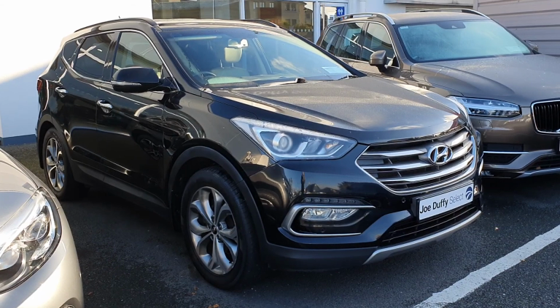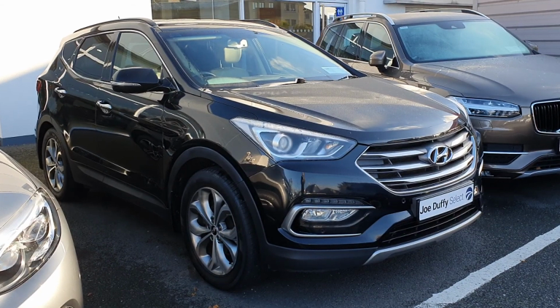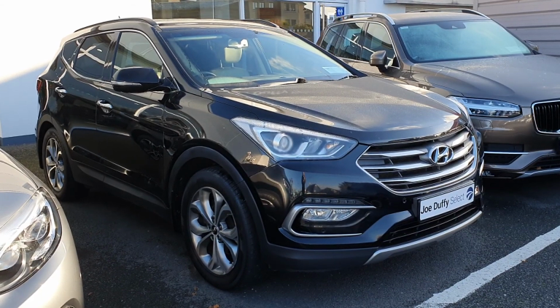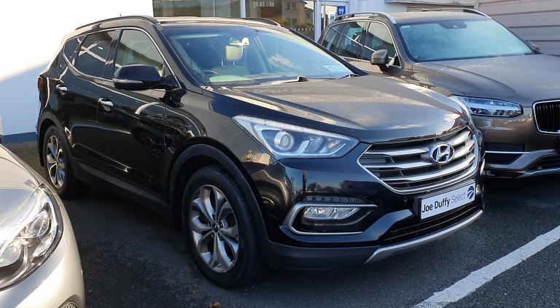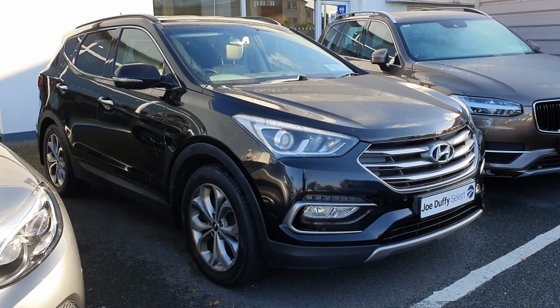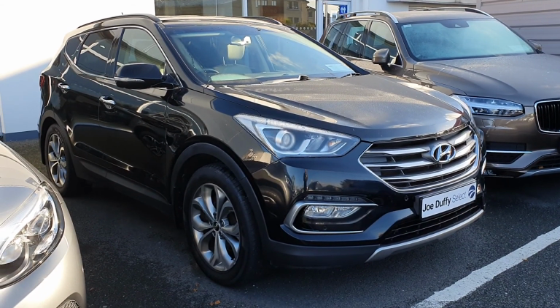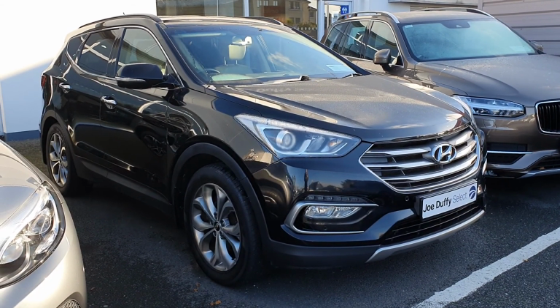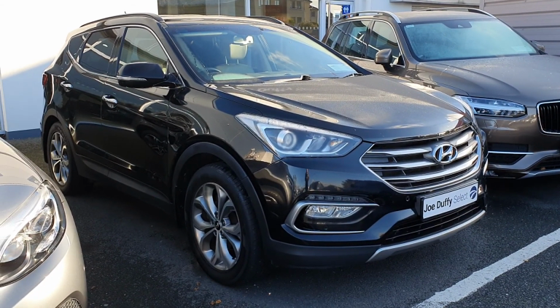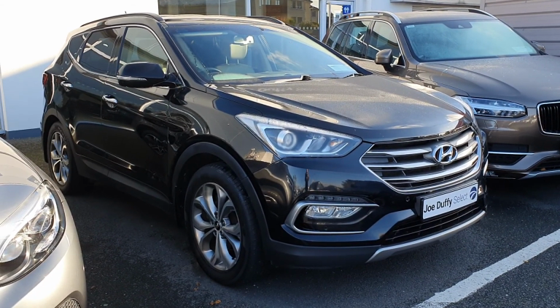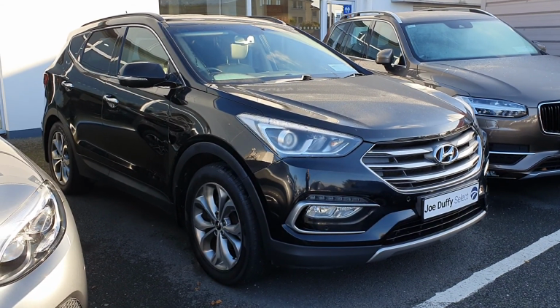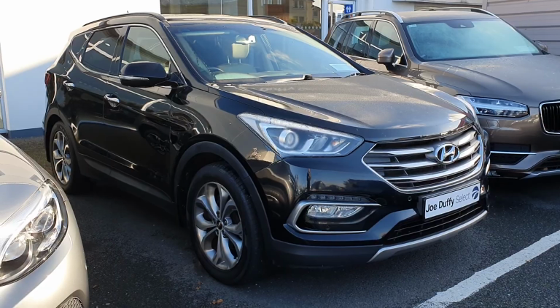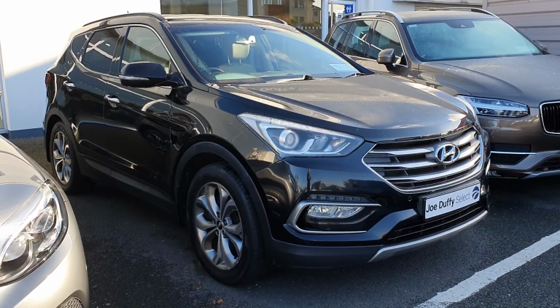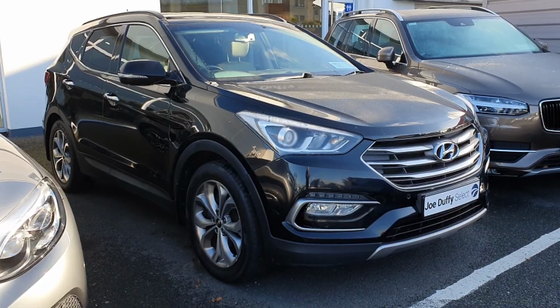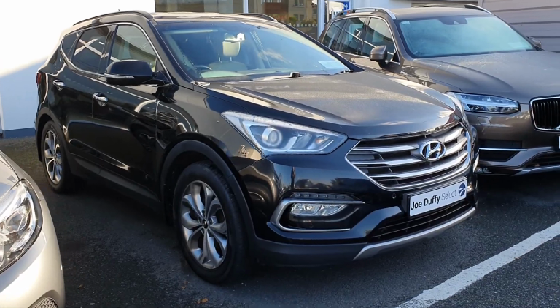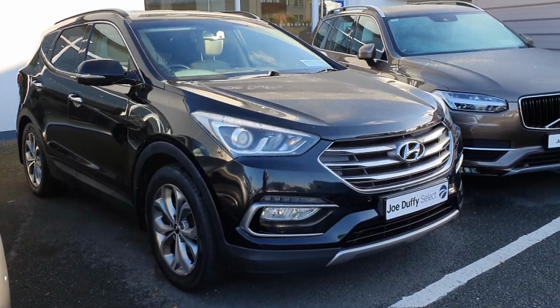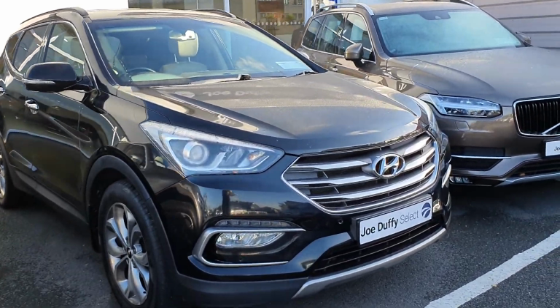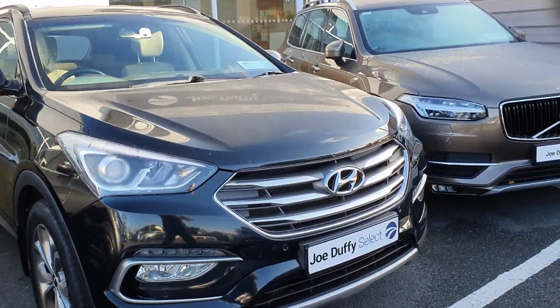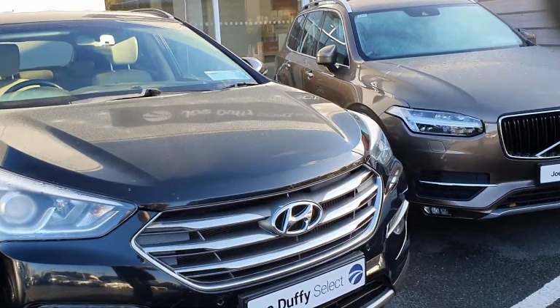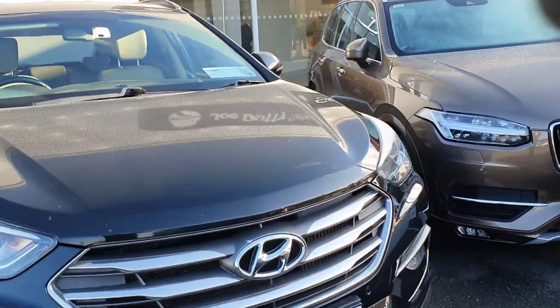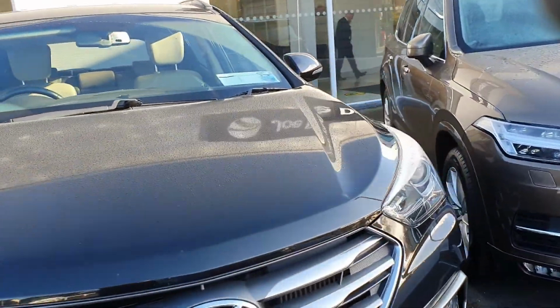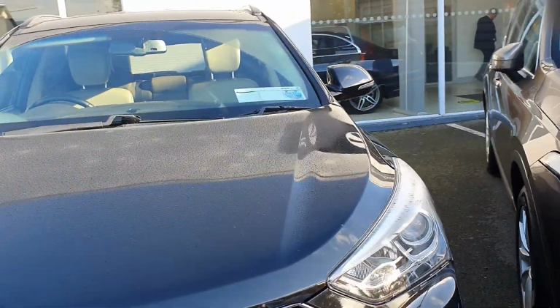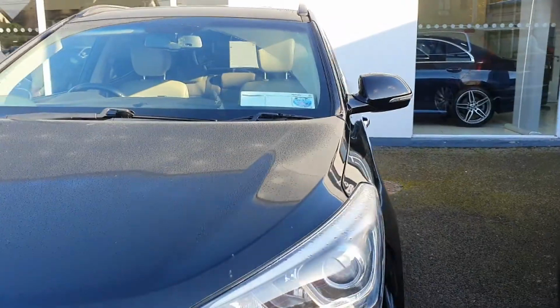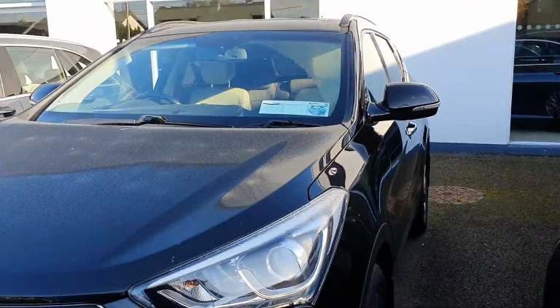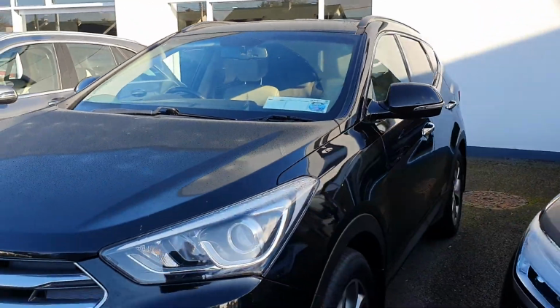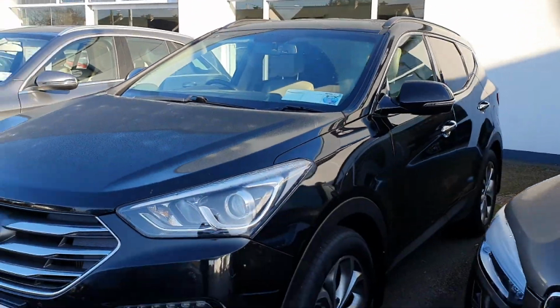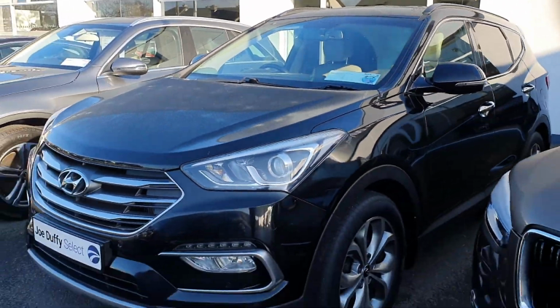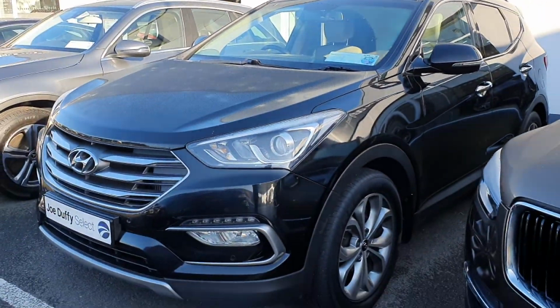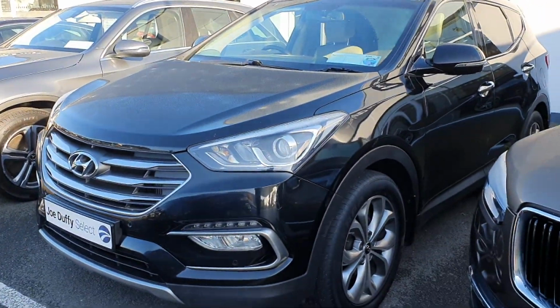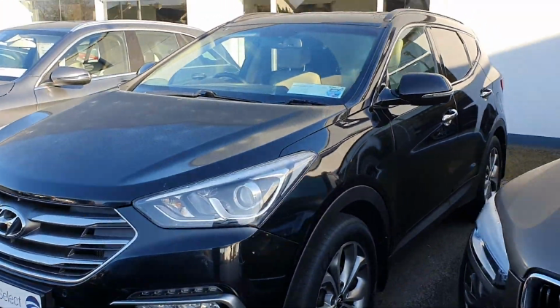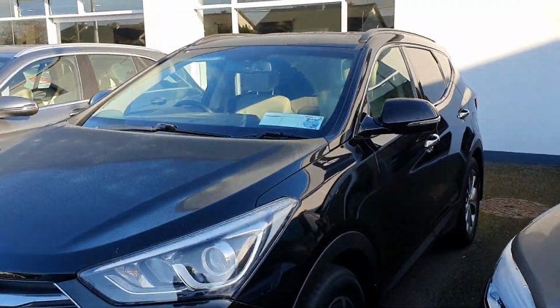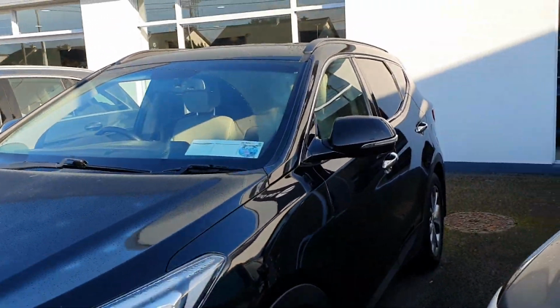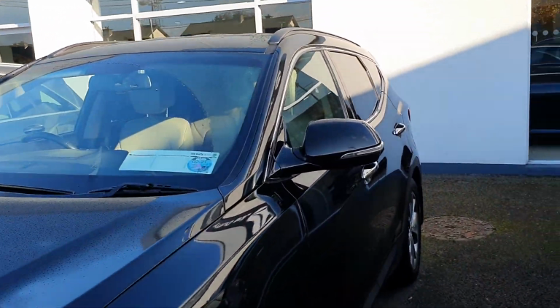Hello from Joe Duffy Select. This is our Hyundai Santa Fe Executive model in automatic transmission. This is the 172 model and as you can see it's in great condition all around.